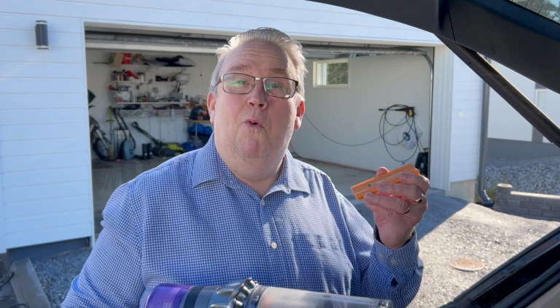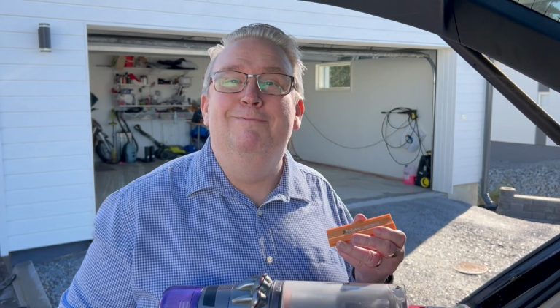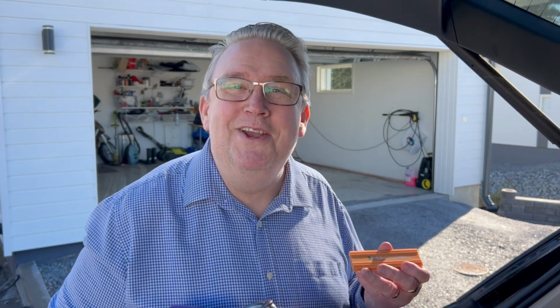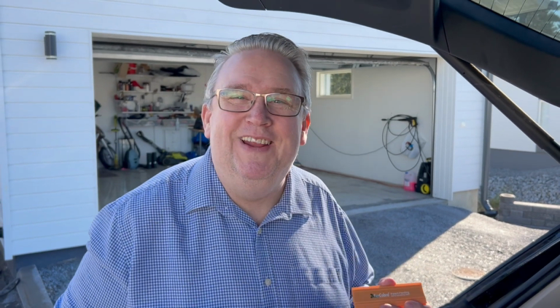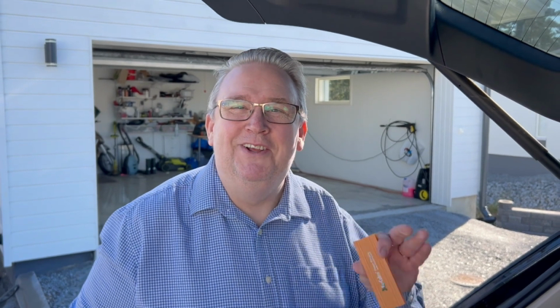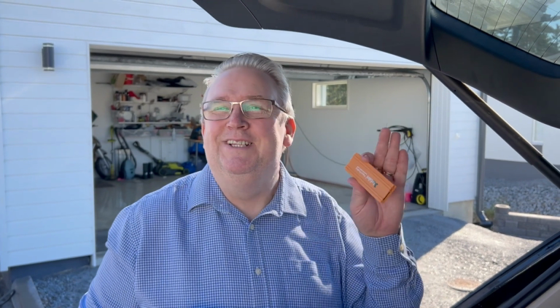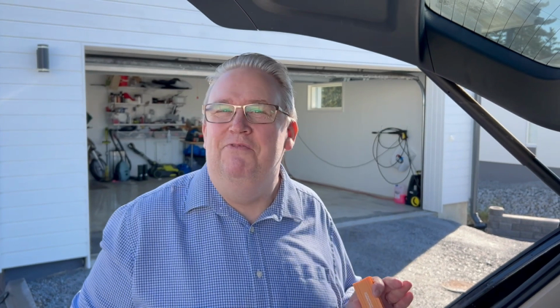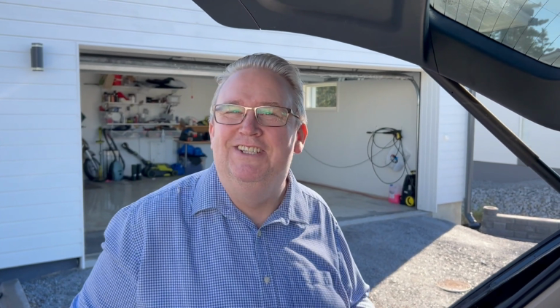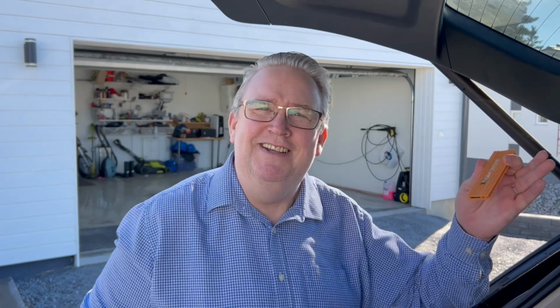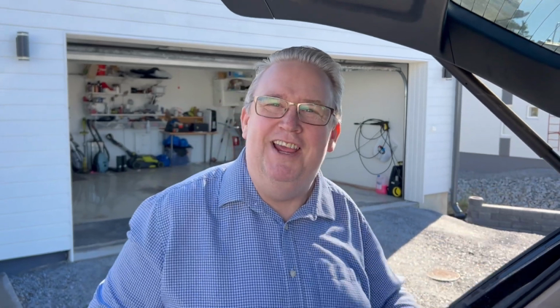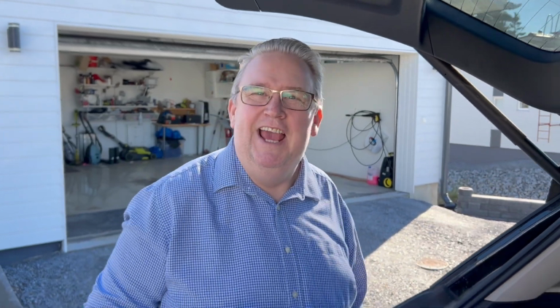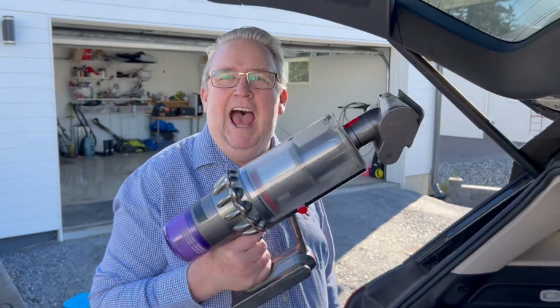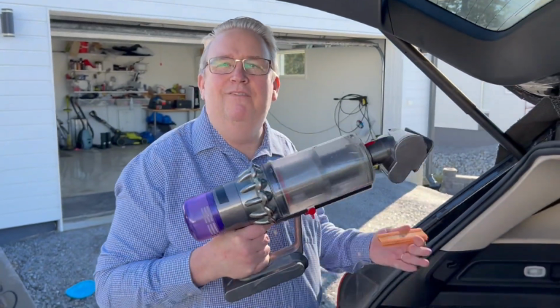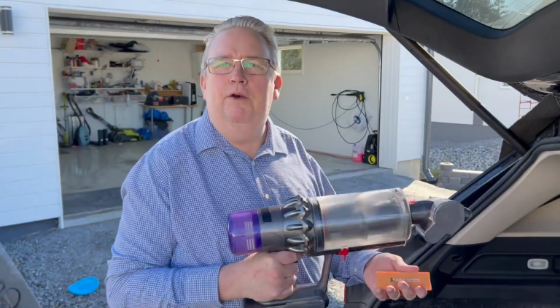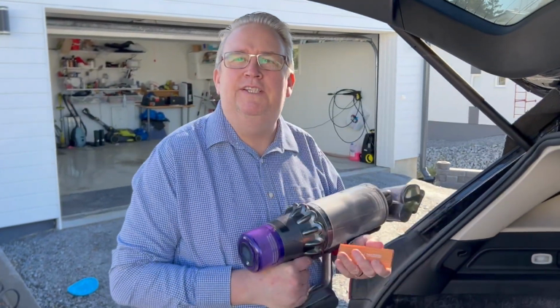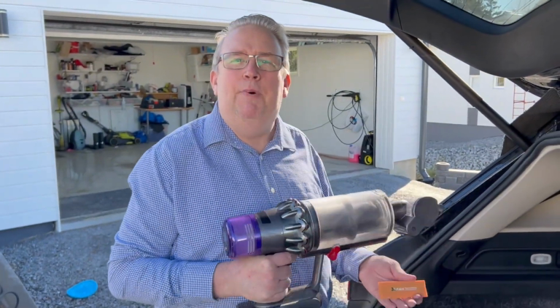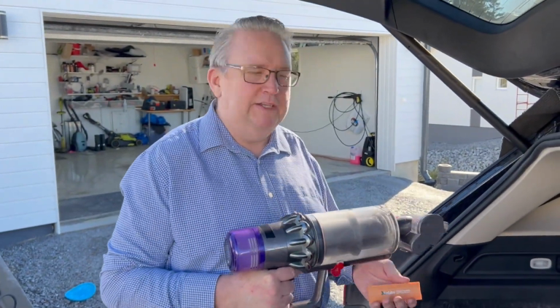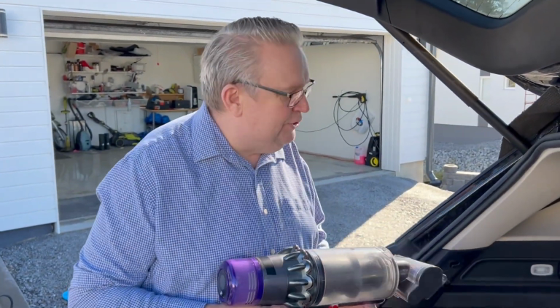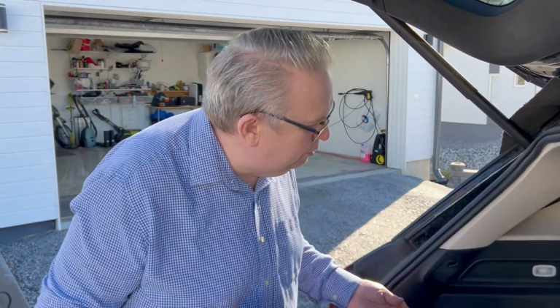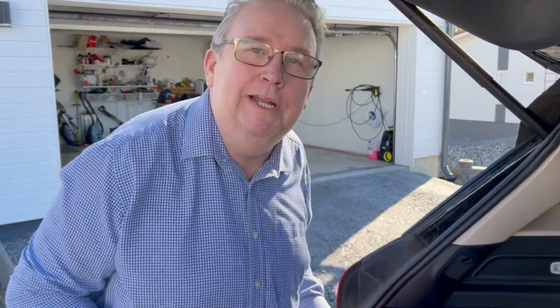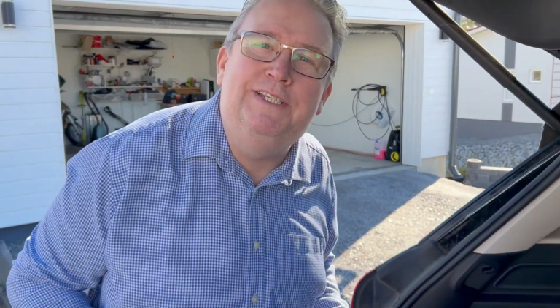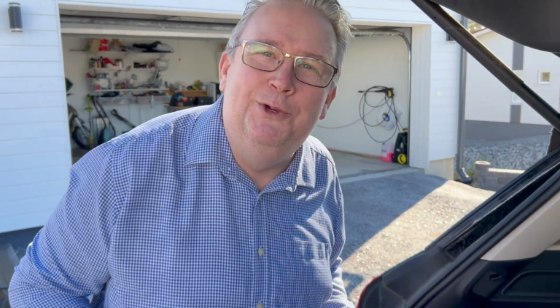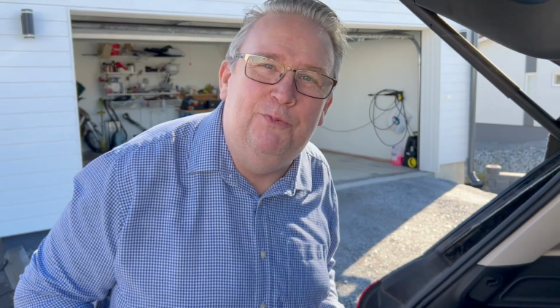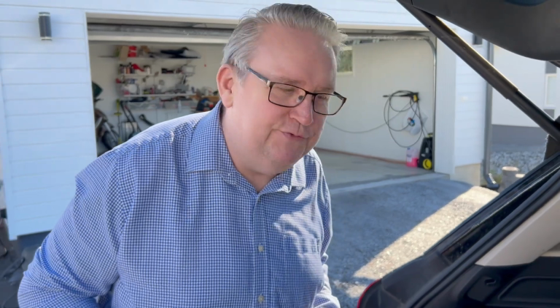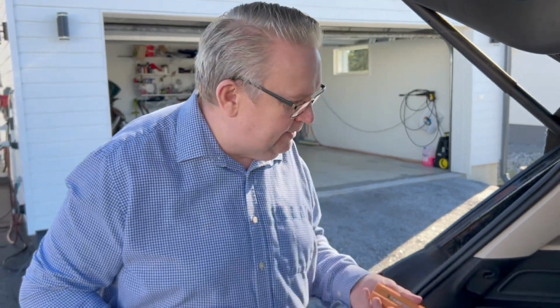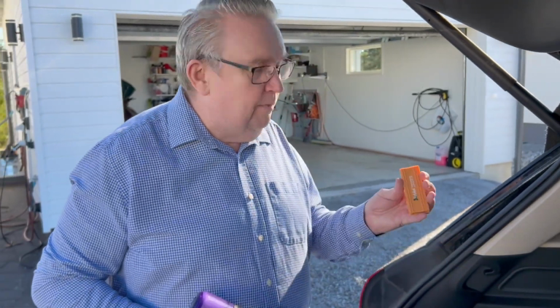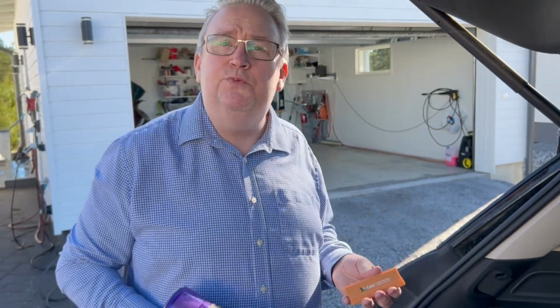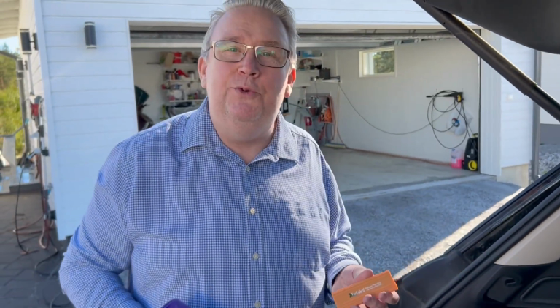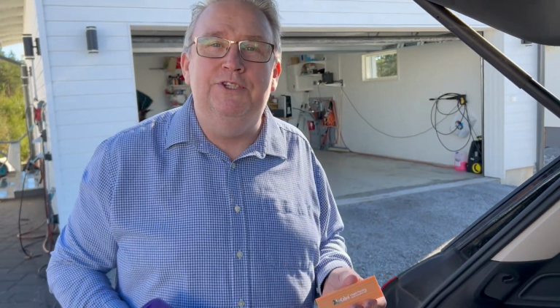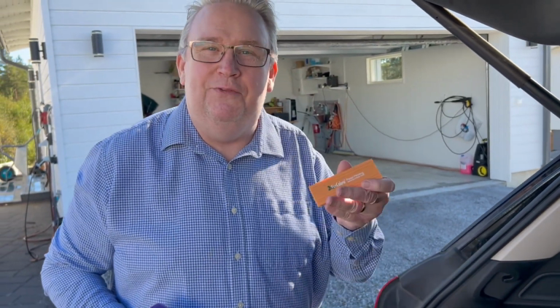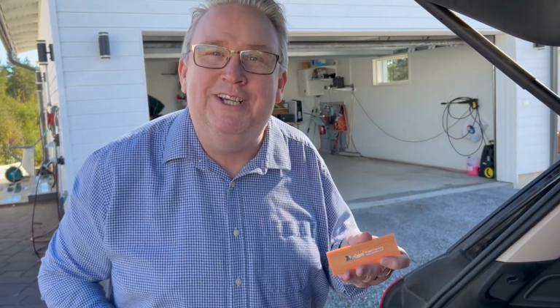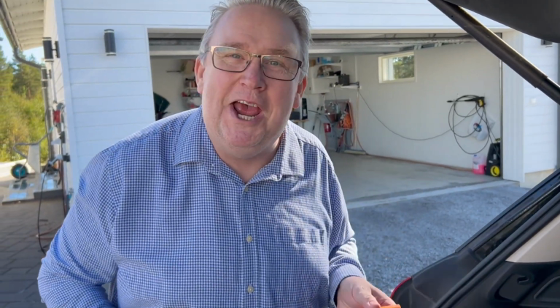Welcome to my new video and greetings from Finland — sun is shining and we have a perfect day. I just want to show you first the five-second challenge.